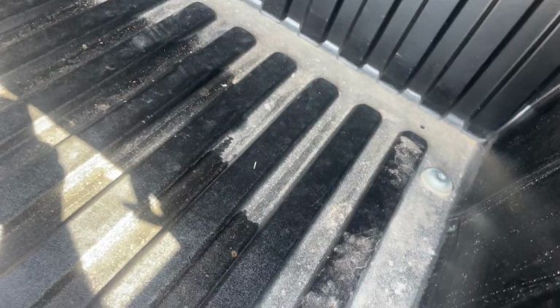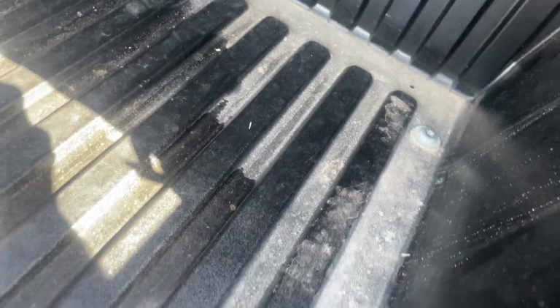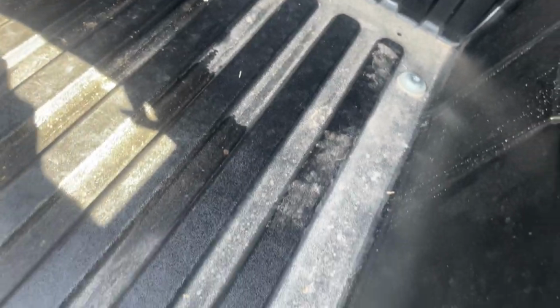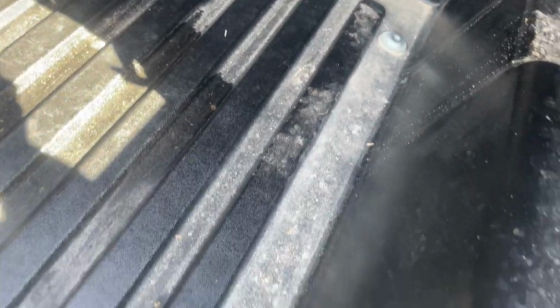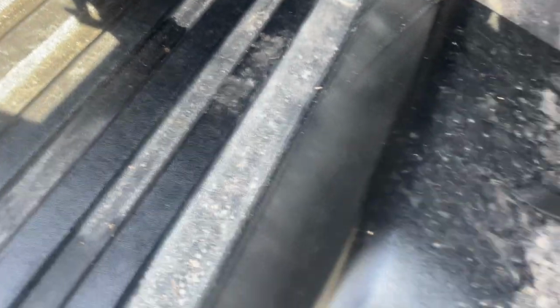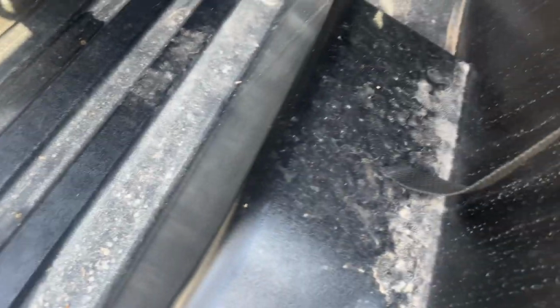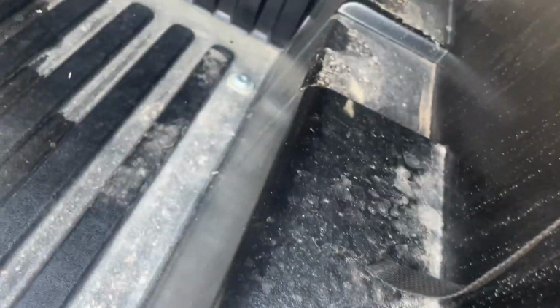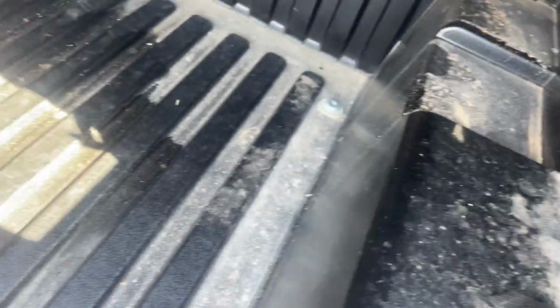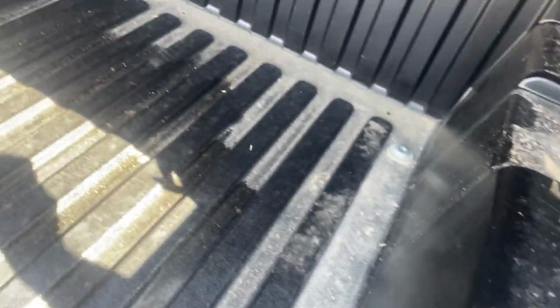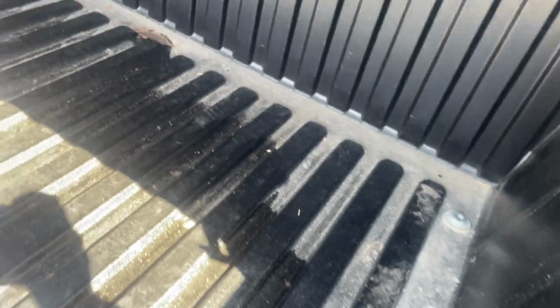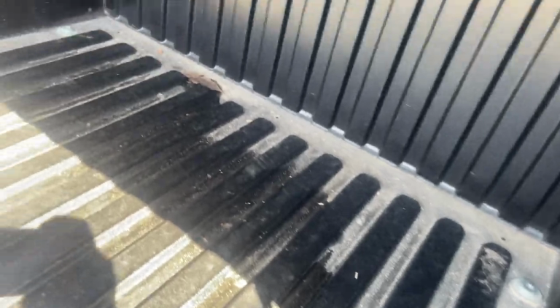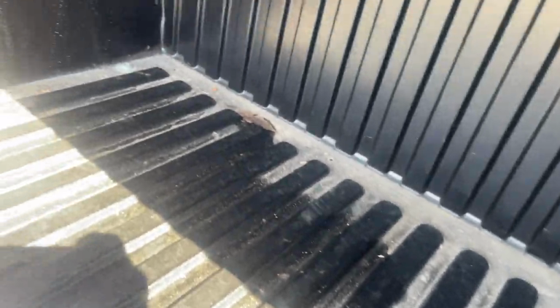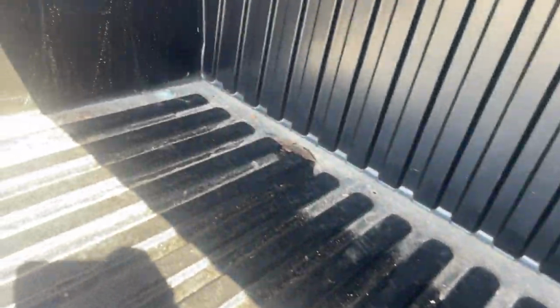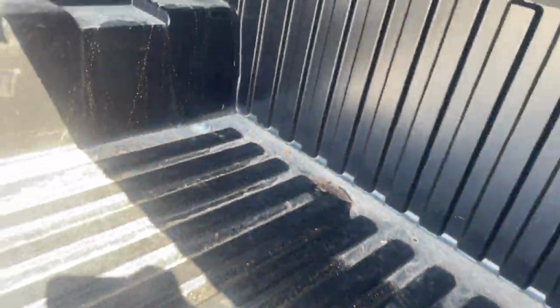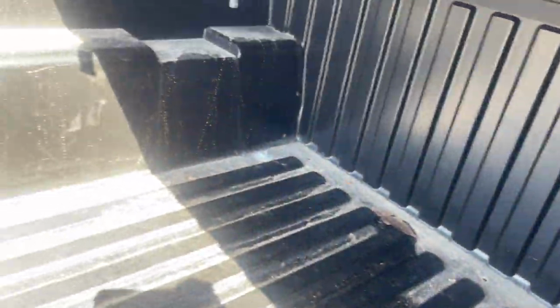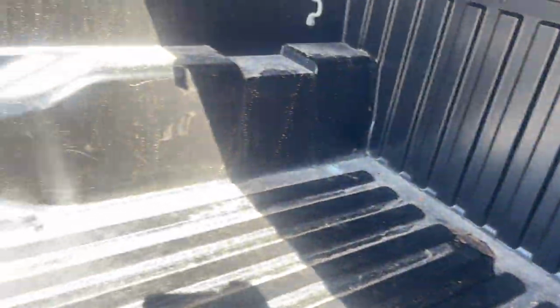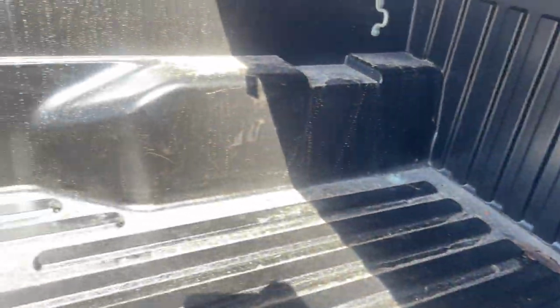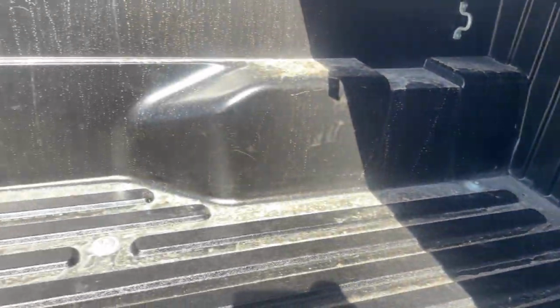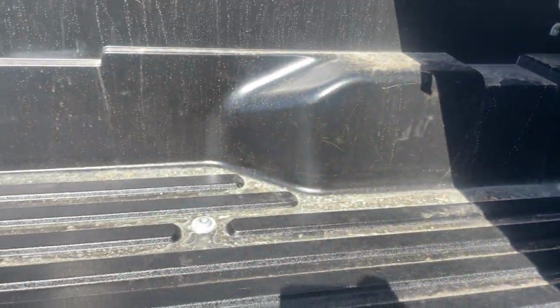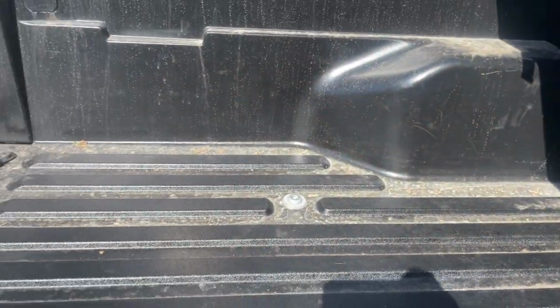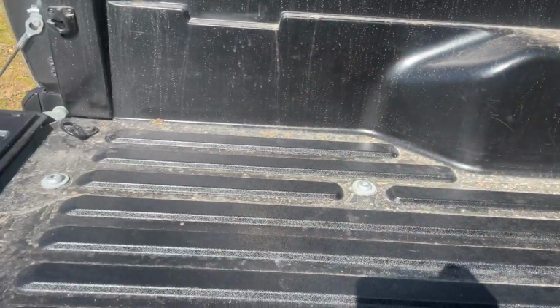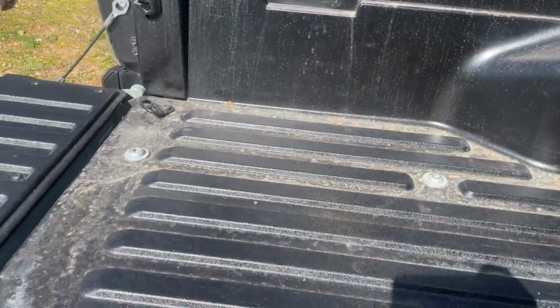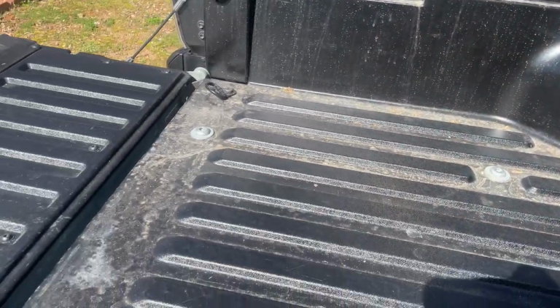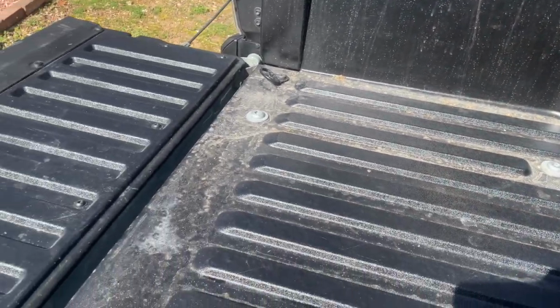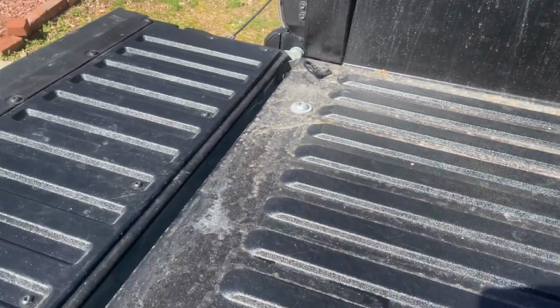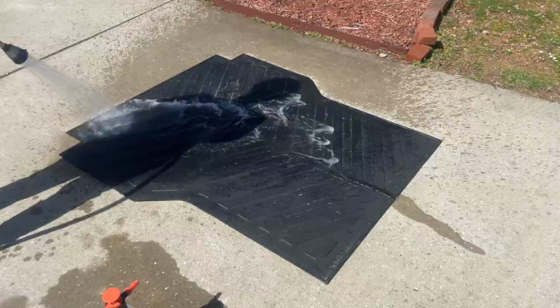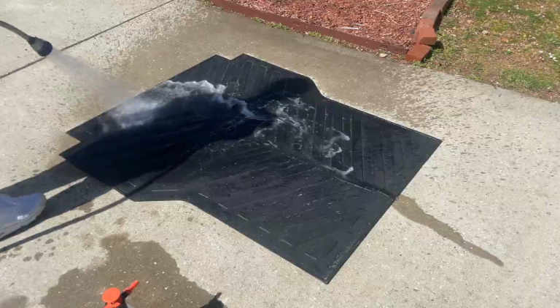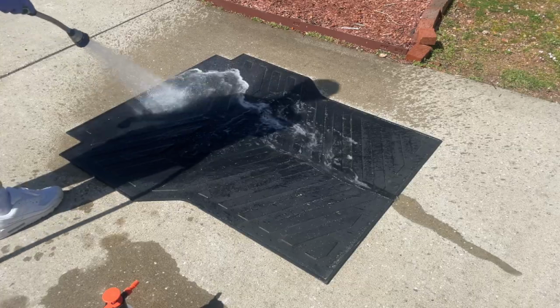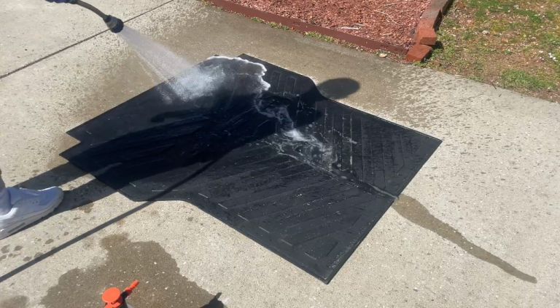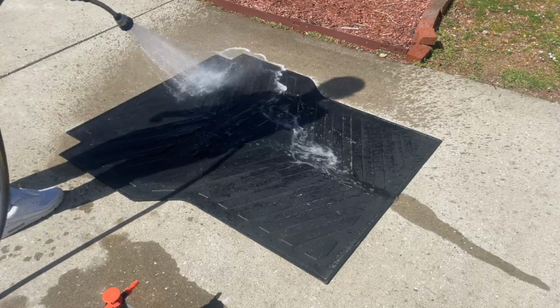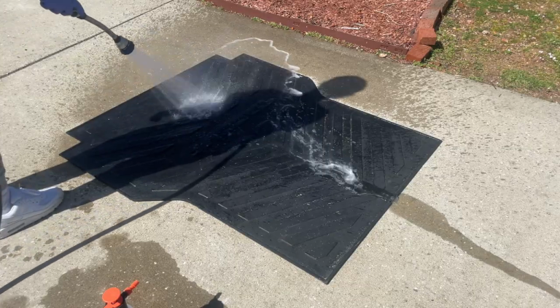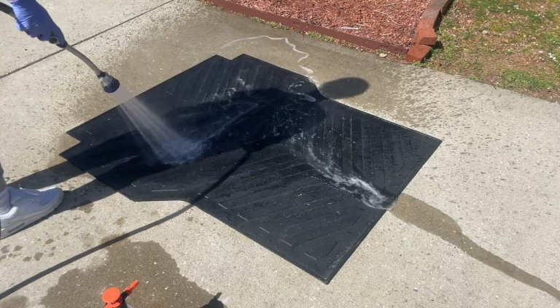This is what was underneath the bed mat and it's really gross. It just shows you how much hidden dirt and debris can be stuck underneath your bed mat. I'm going to start by spraying down the bed mat.